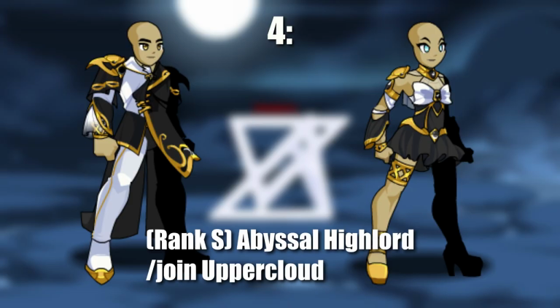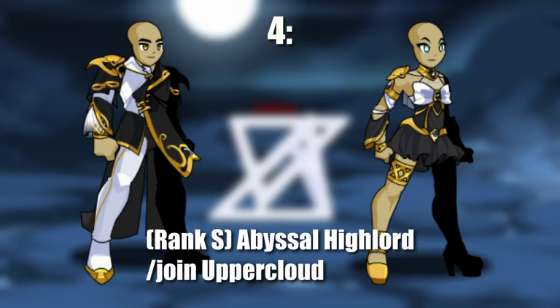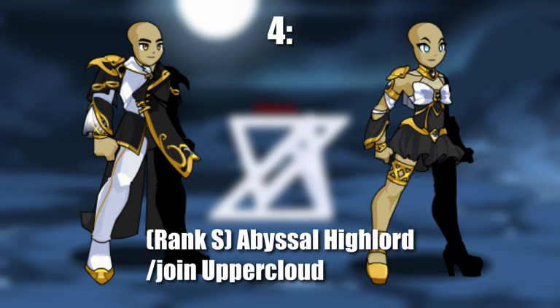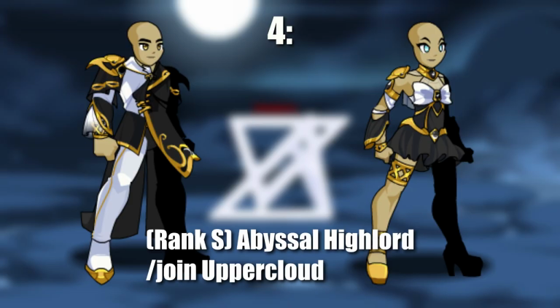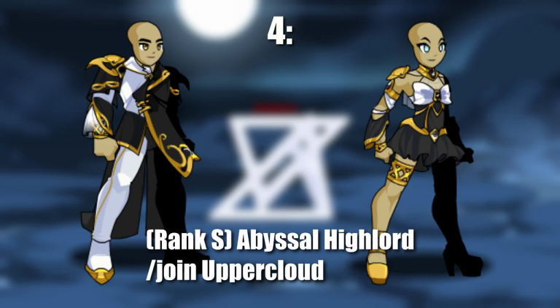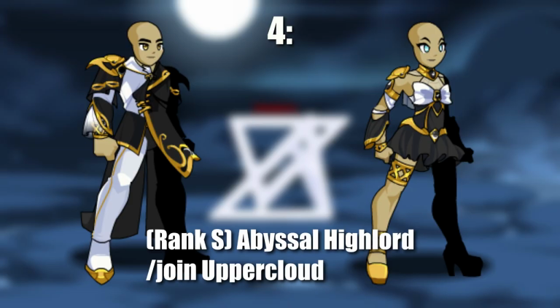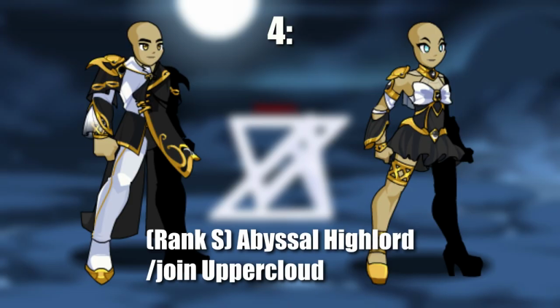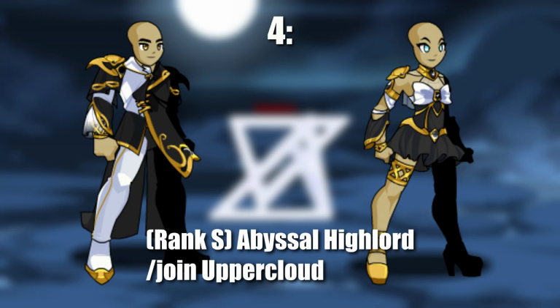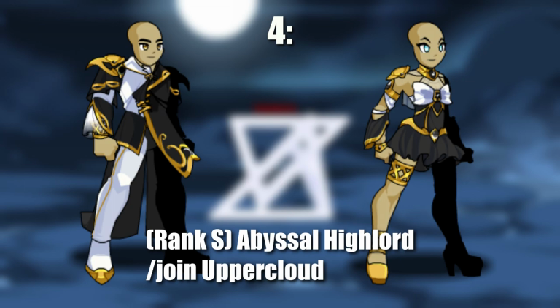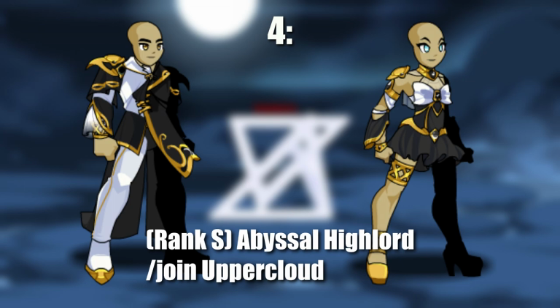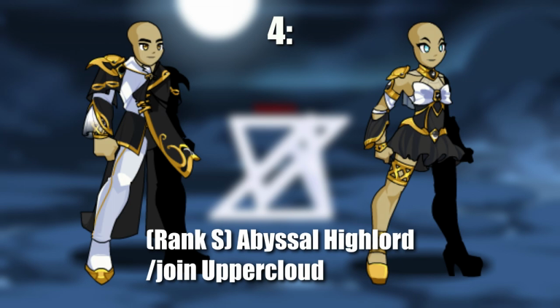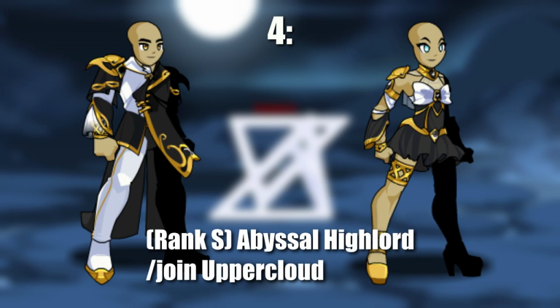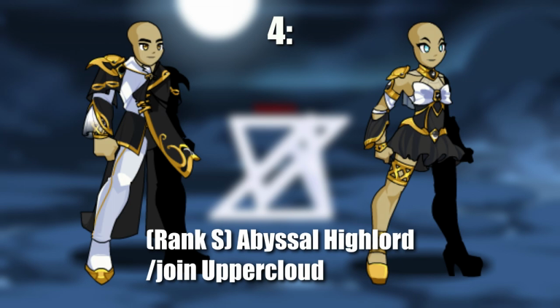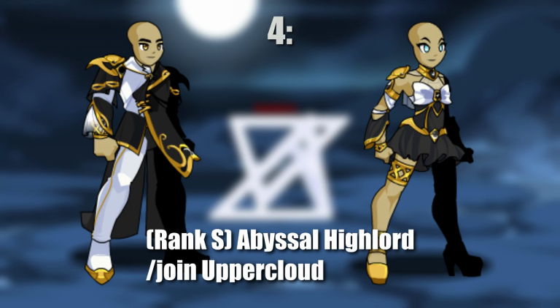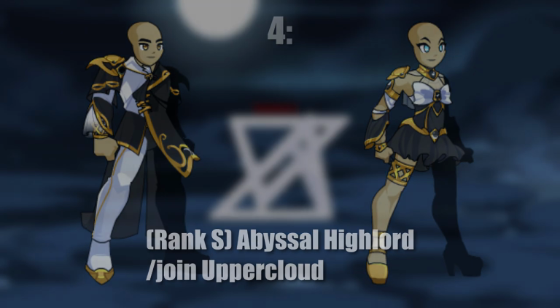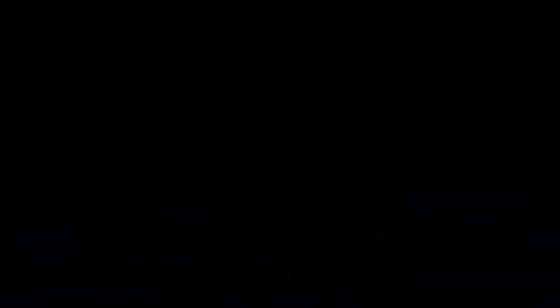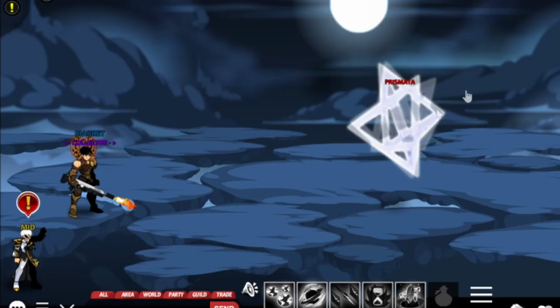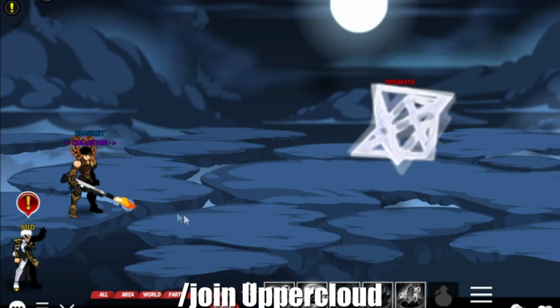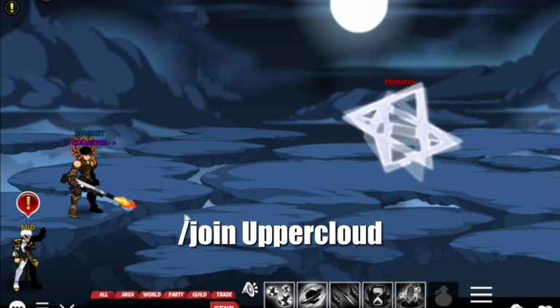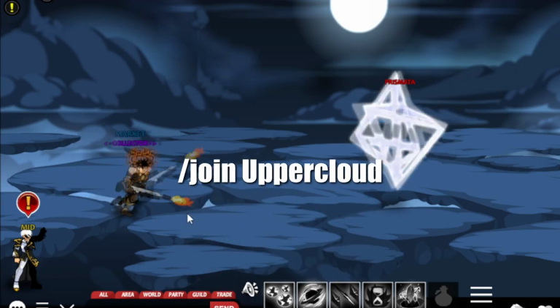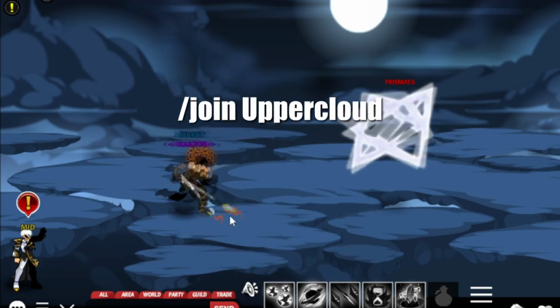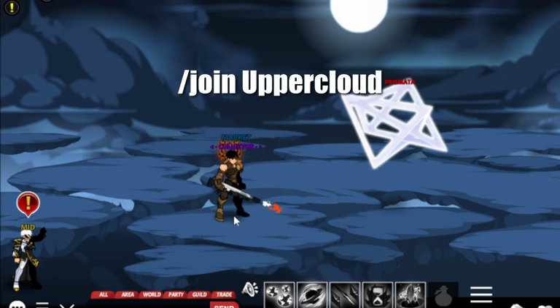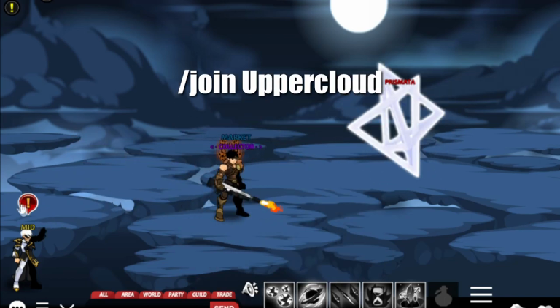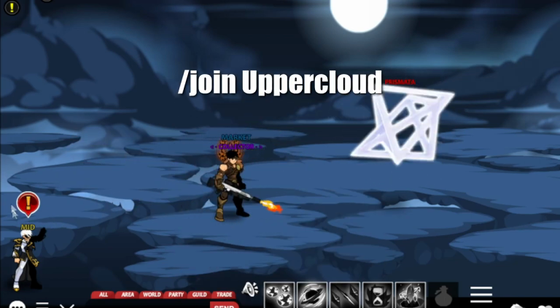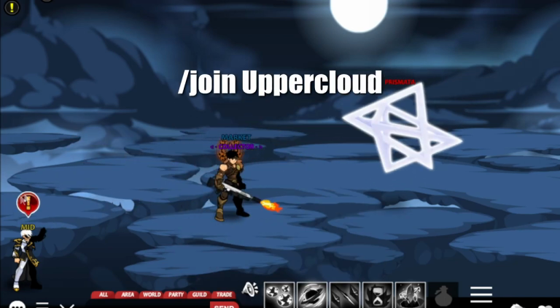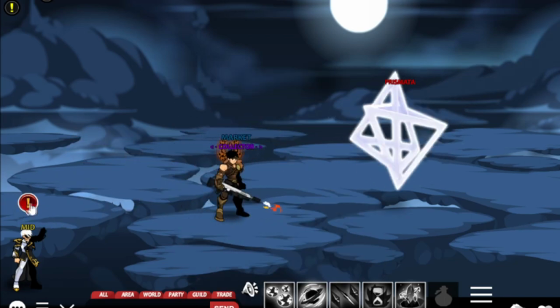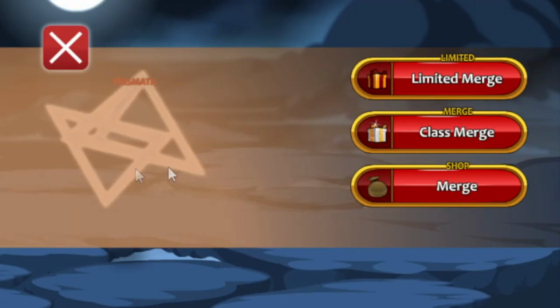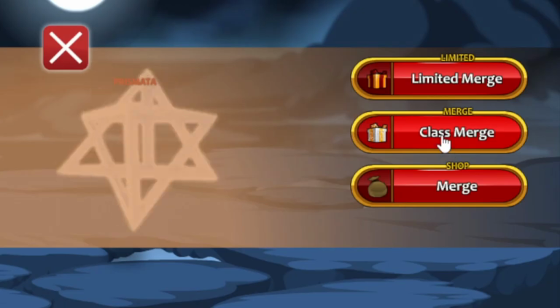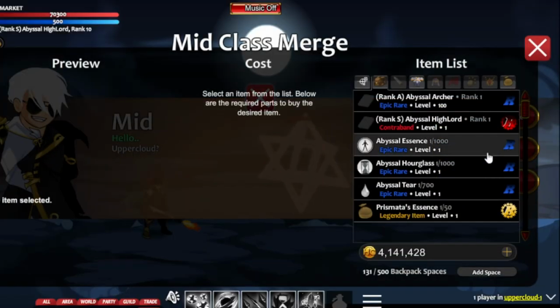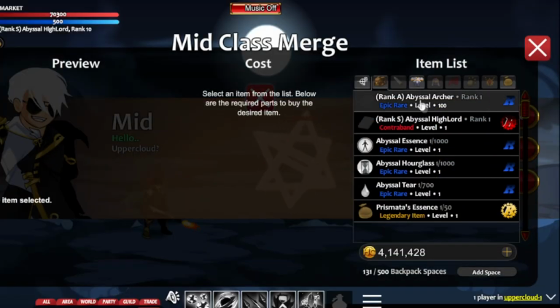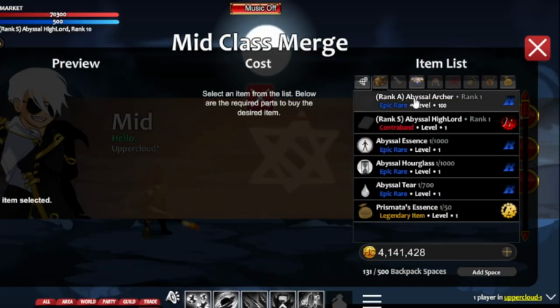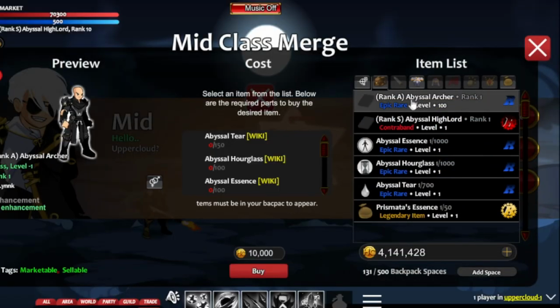Abyssal Highlord is a great class for anyone who wants to solo and also farm — an excellent class and one of the strongest in the game. To get it, go to slash join Upper Cloud and talk to NPC Mid, then open the class merge shop to see the requirements.